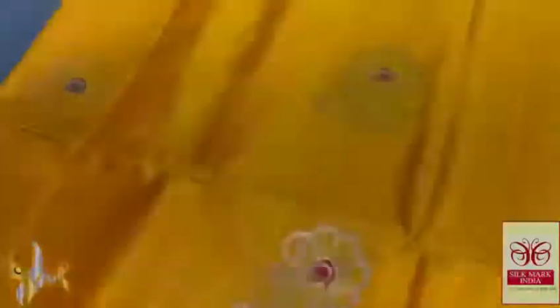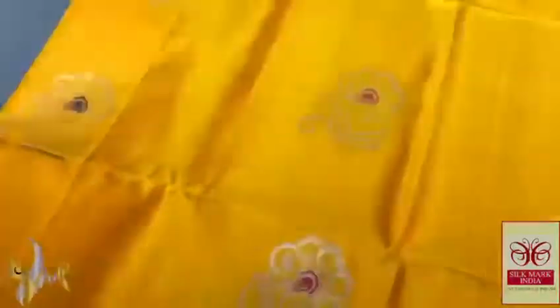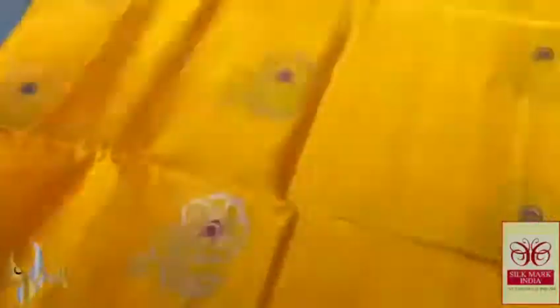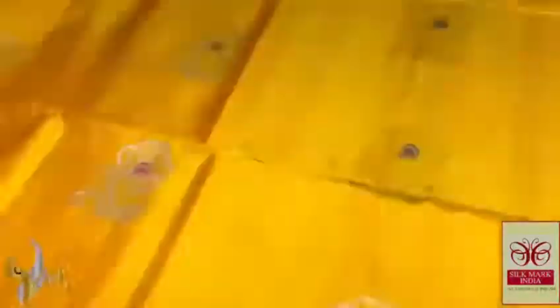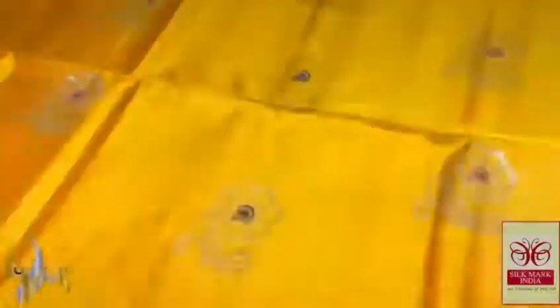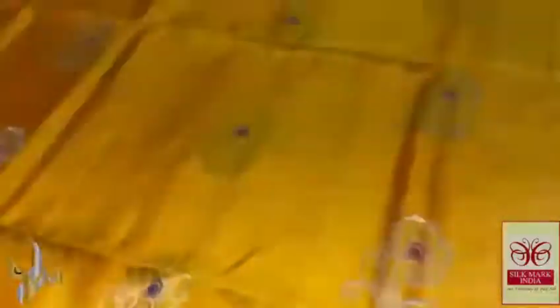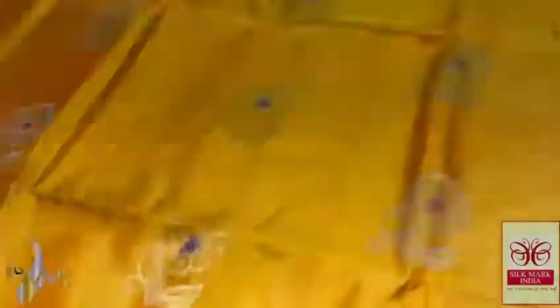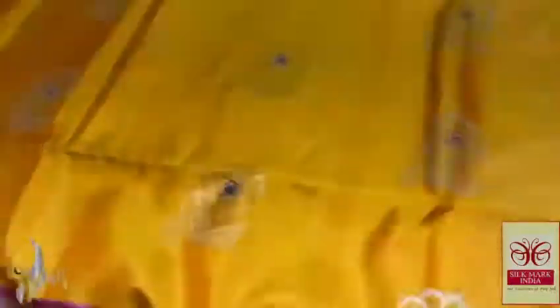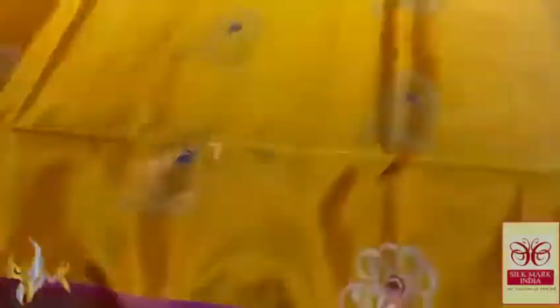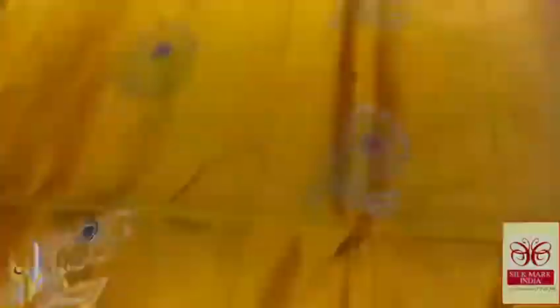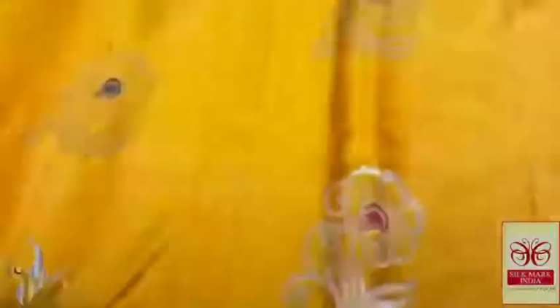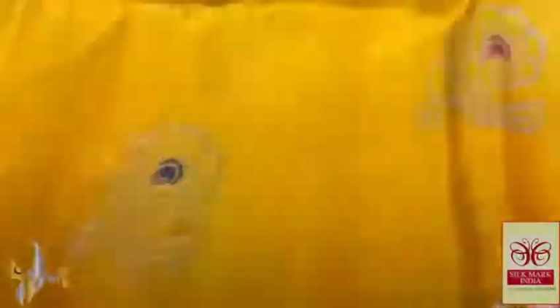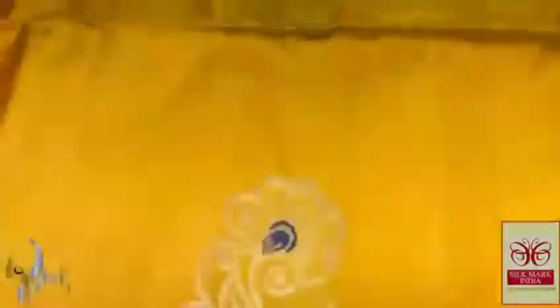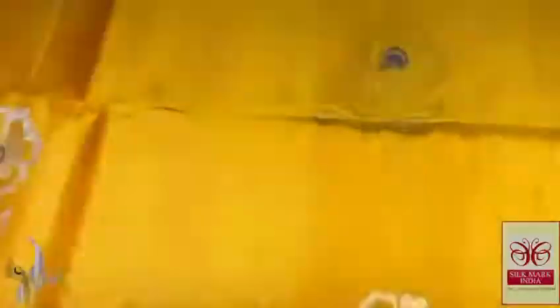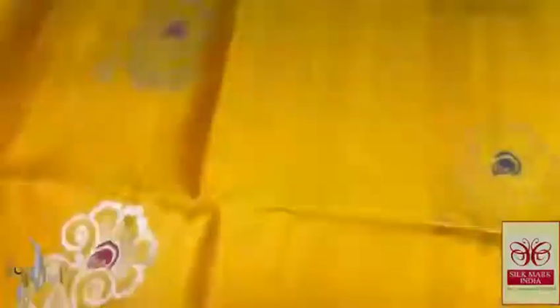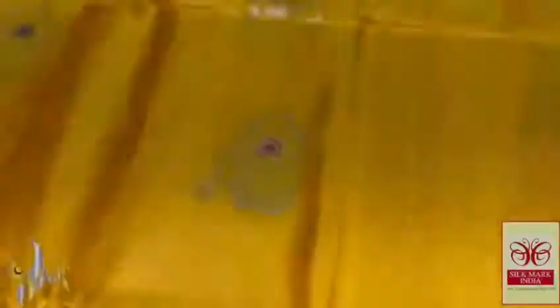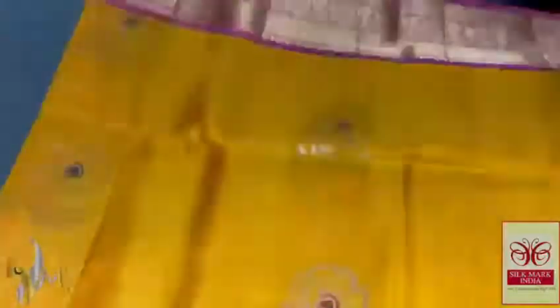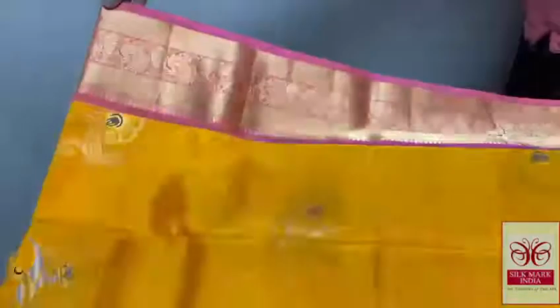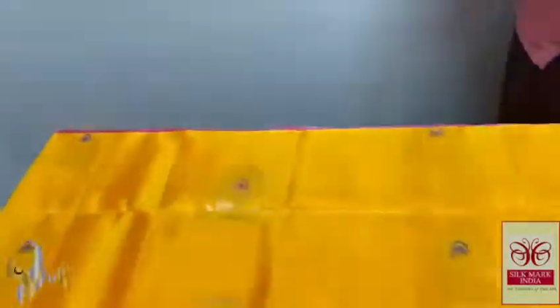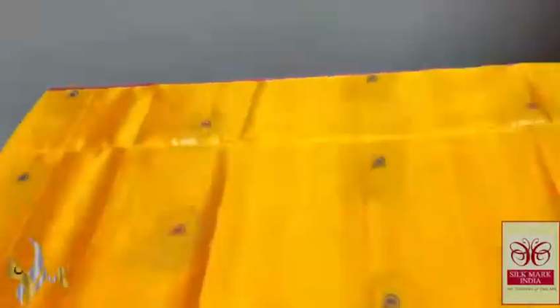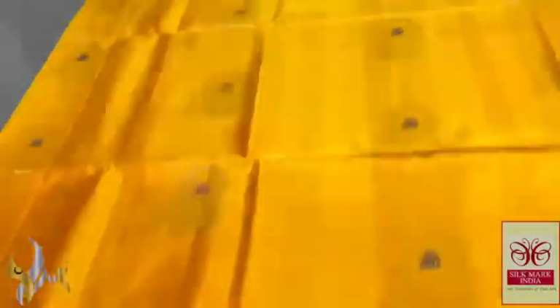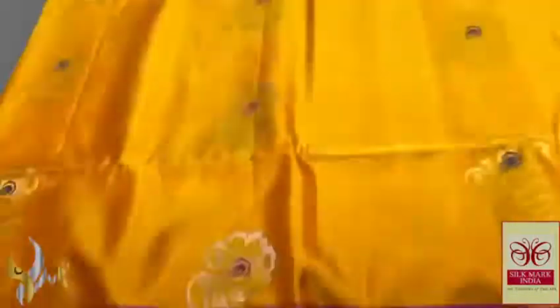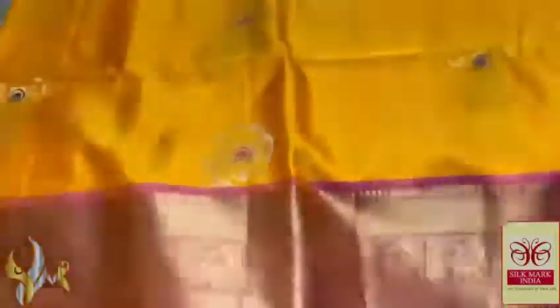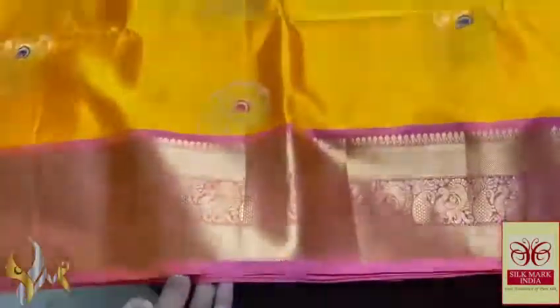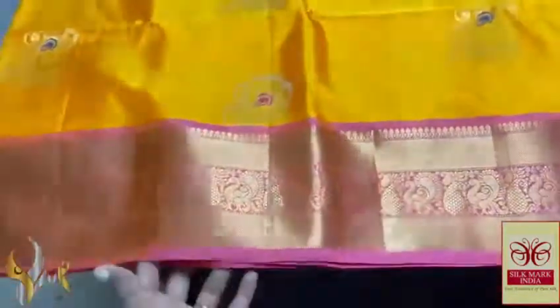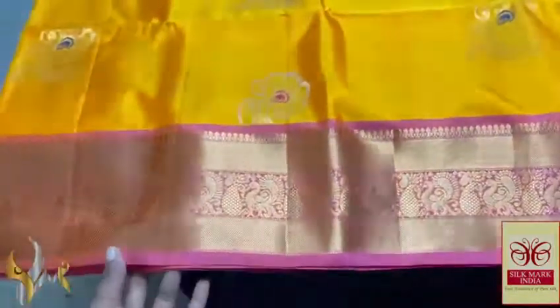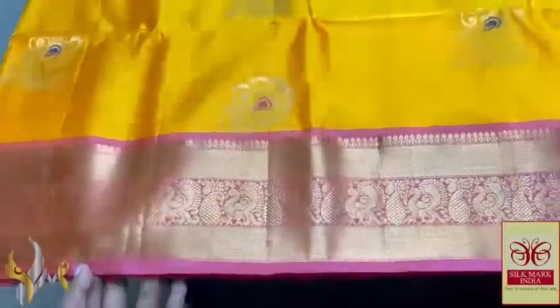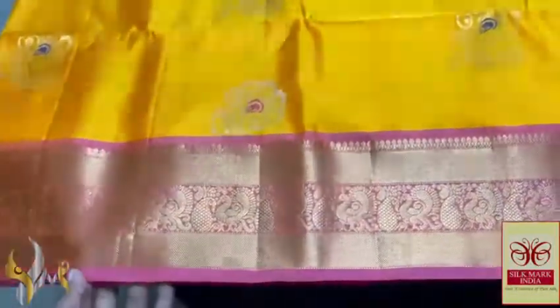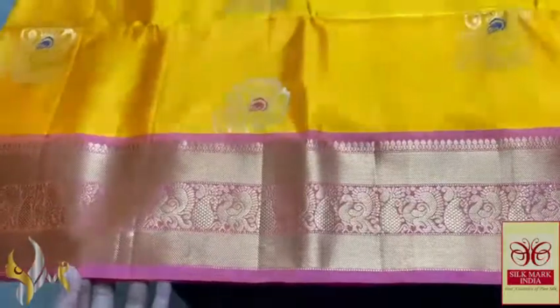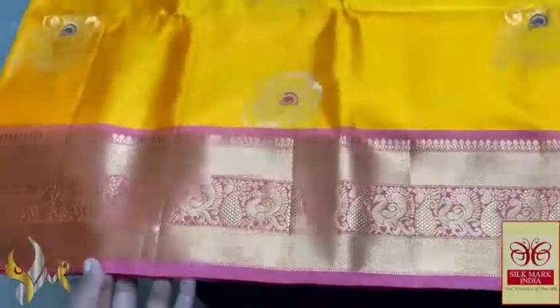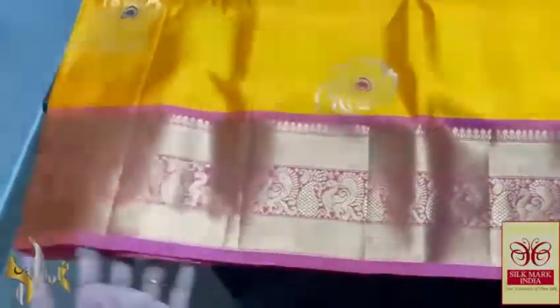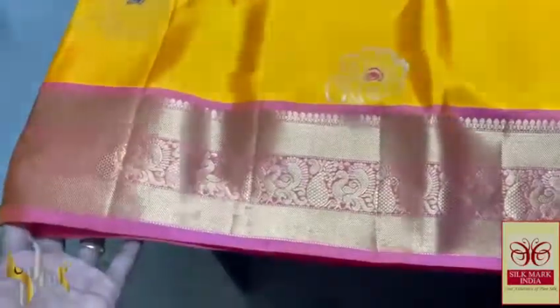Very elegantly the silk threads — pink and navy blue used for the mina work of the flowers, very elegant. You can see the combination: the pink combination, with light pink color used in the borders as well as in the pallu, and the border is very pretty.